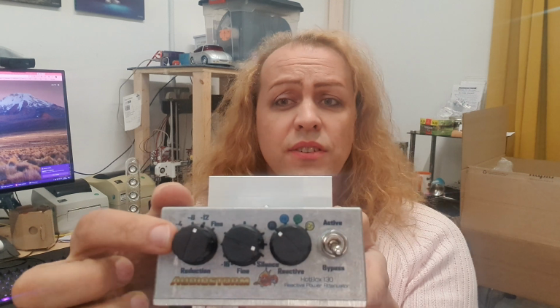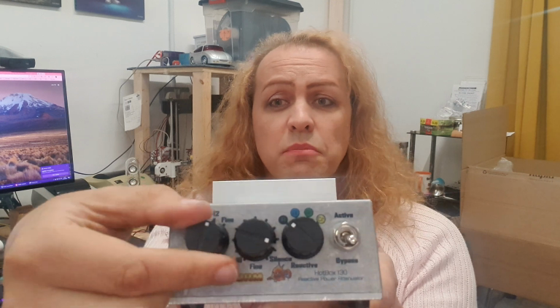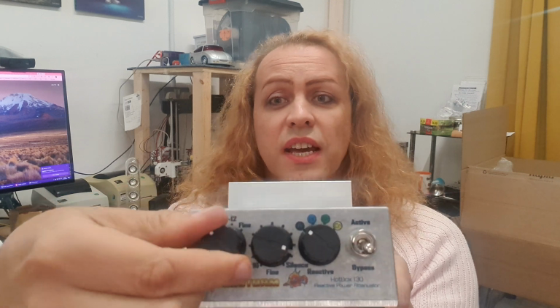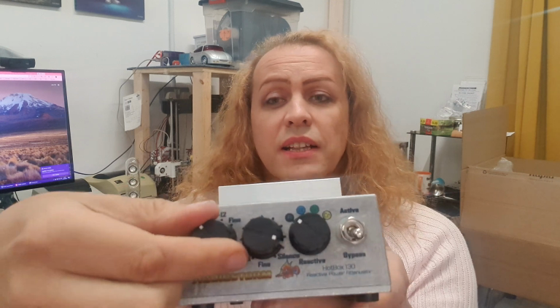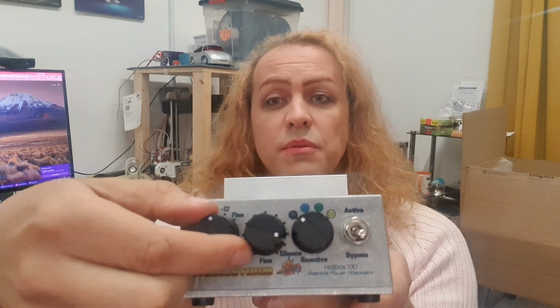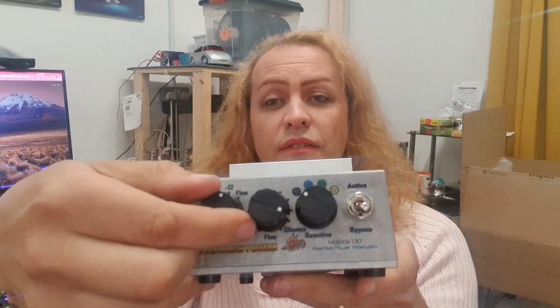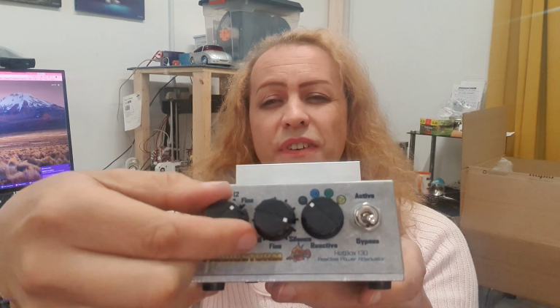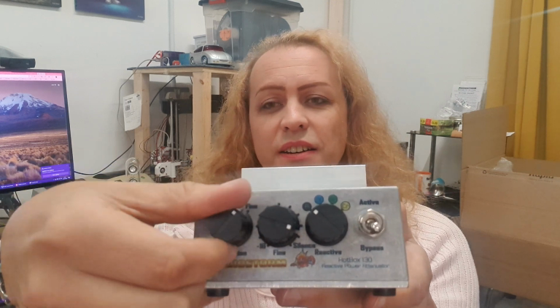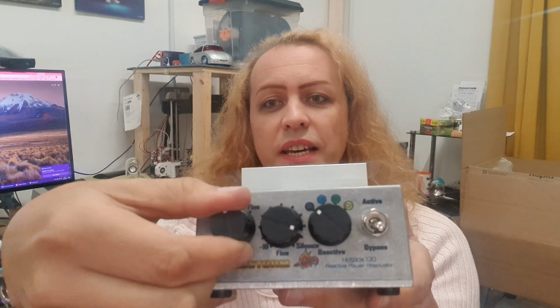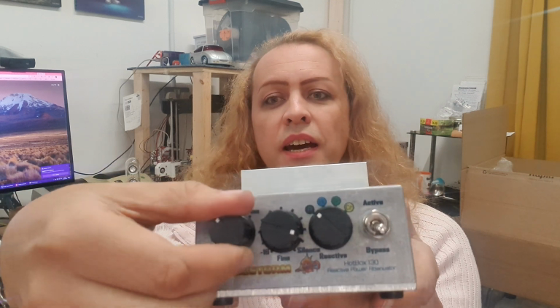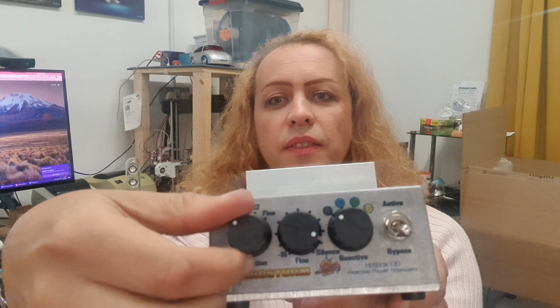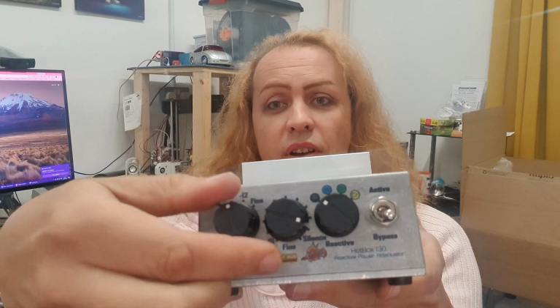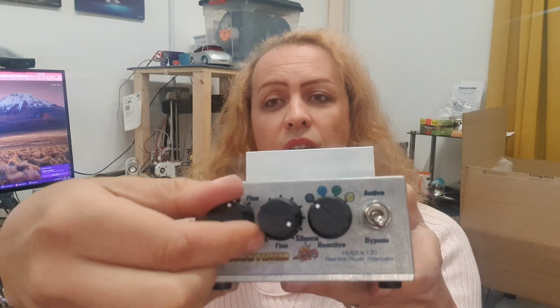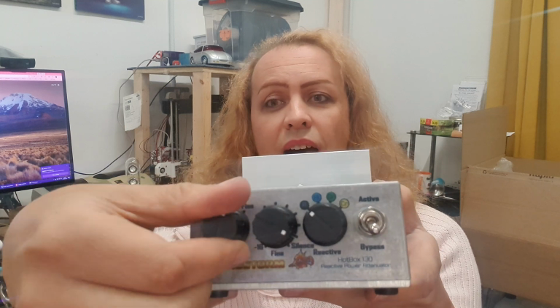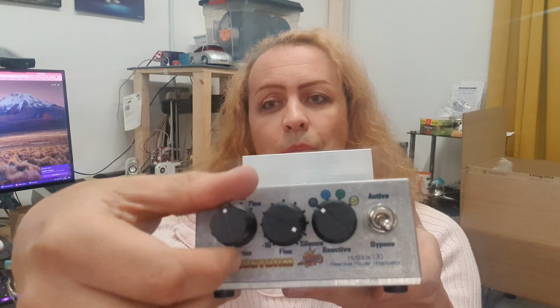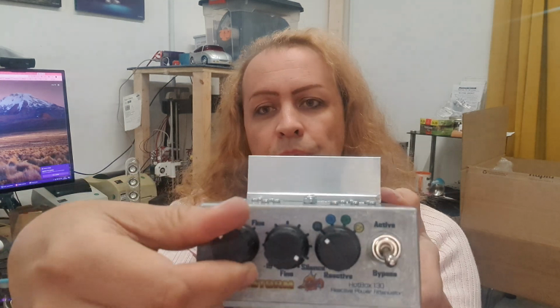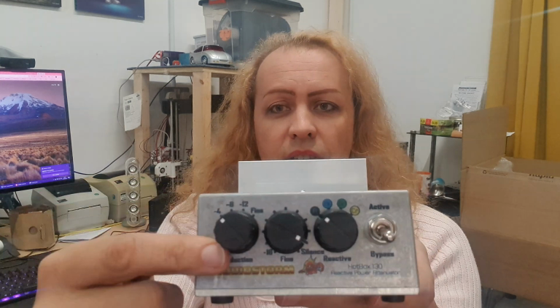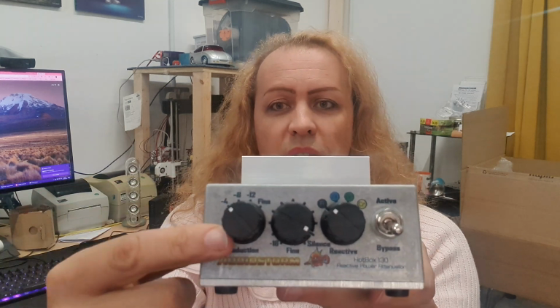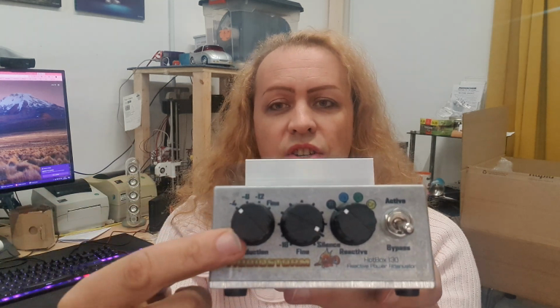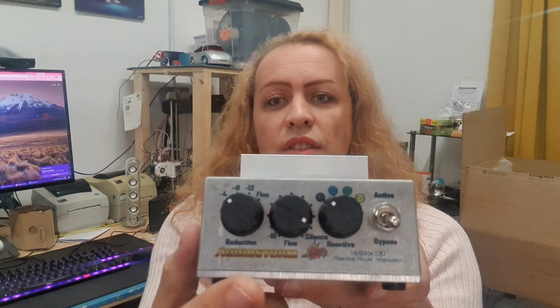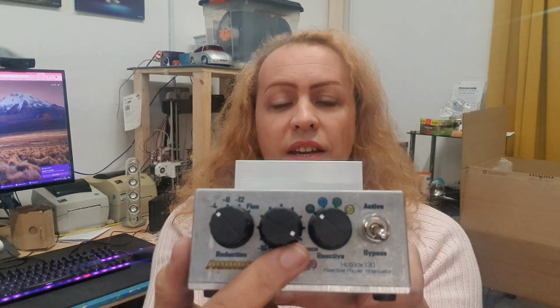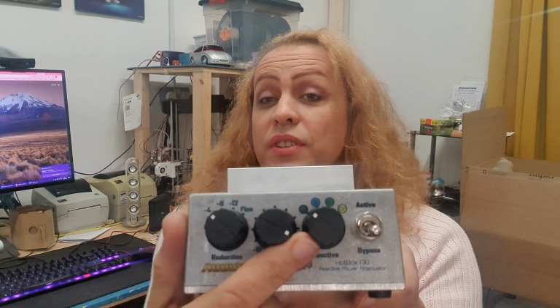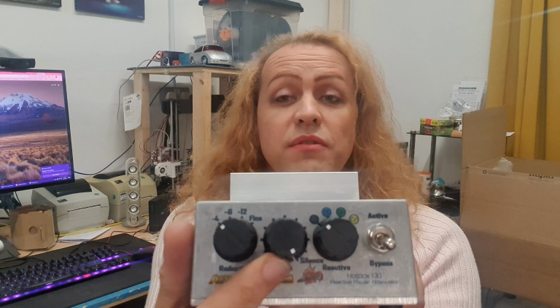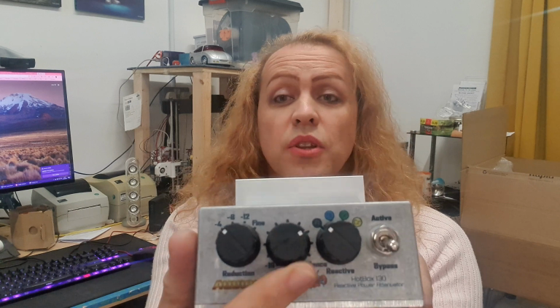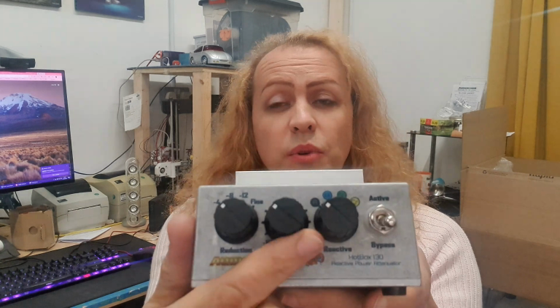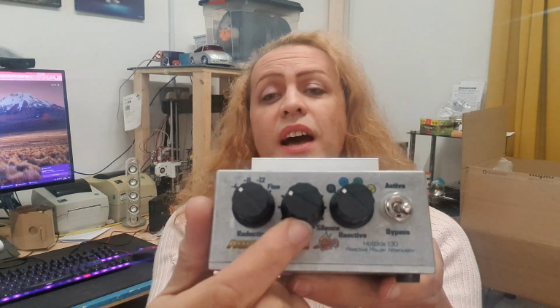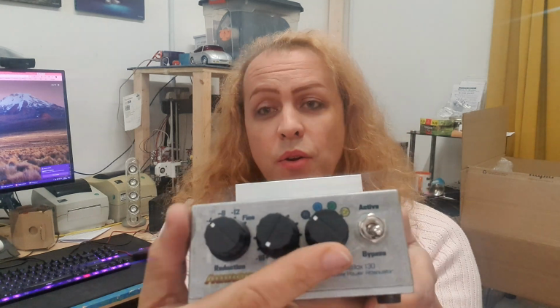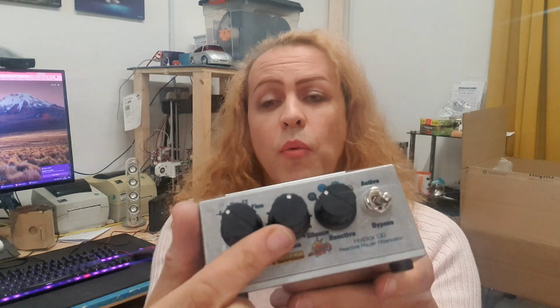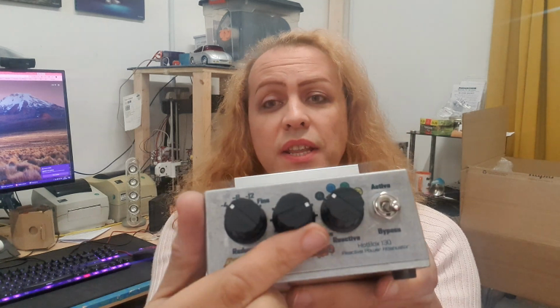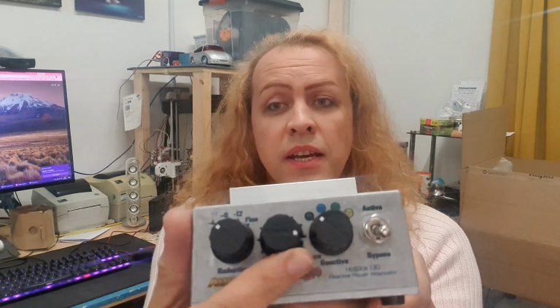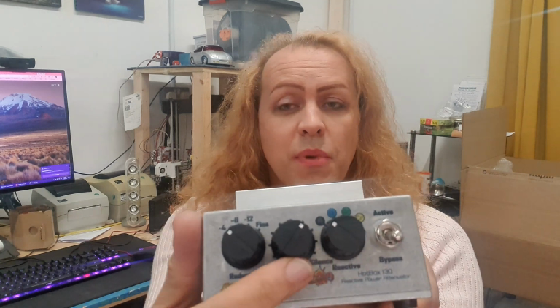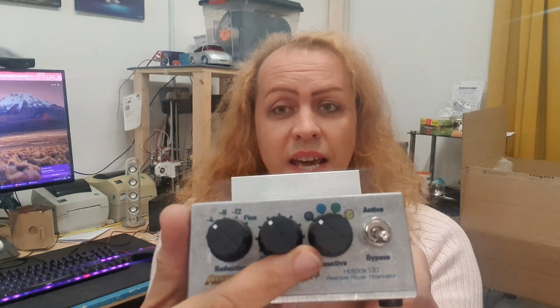That's the first big change. I really like these switches — they're very nice feeling, very high-powered, very reliable. The fine control is the same as the variable in the previous one; it's a very high-powered wire wound. So that remains the same.